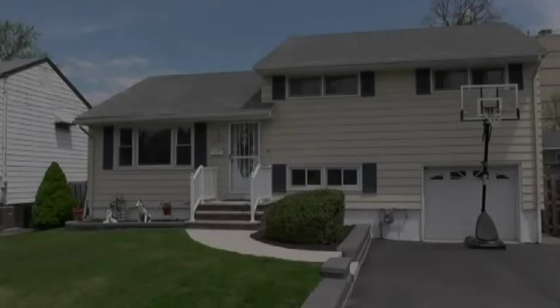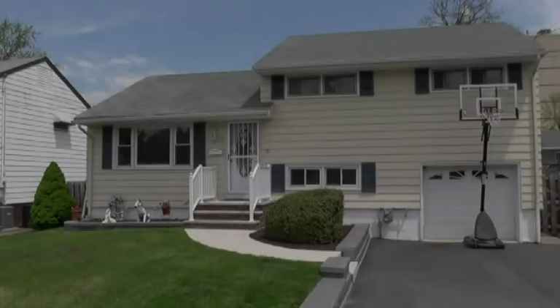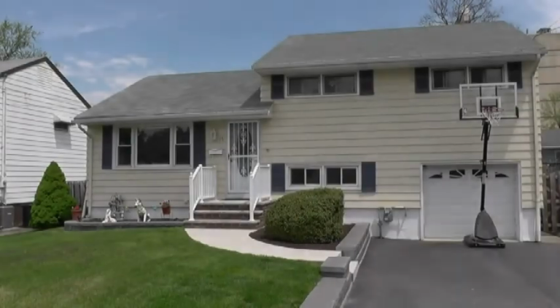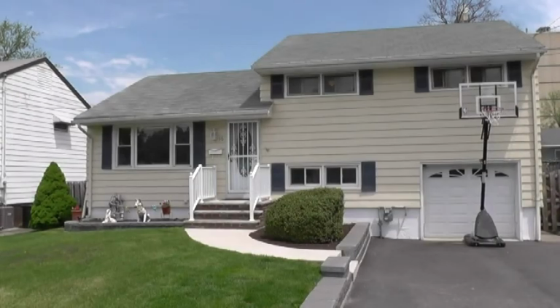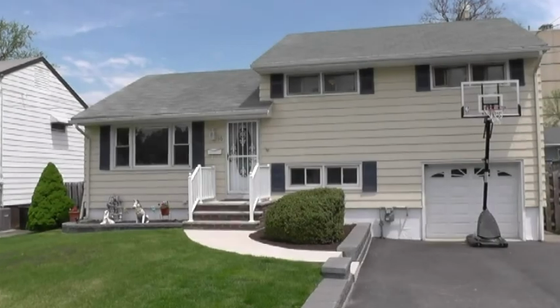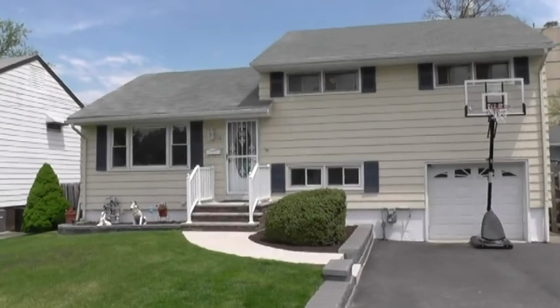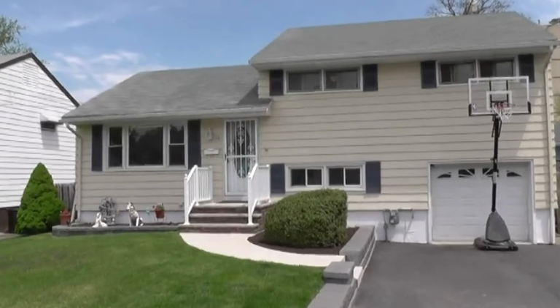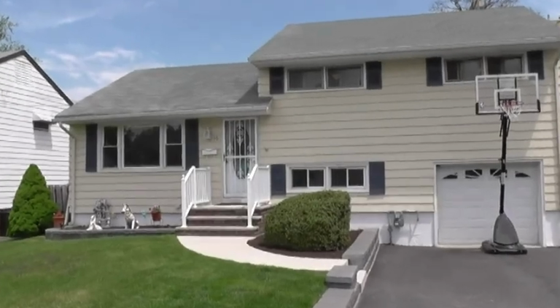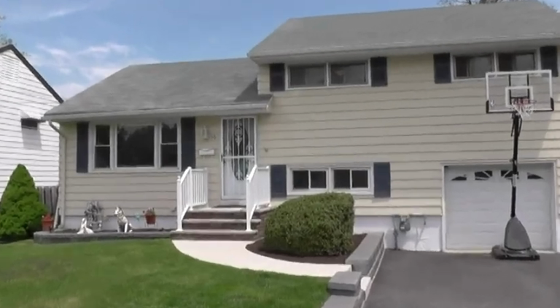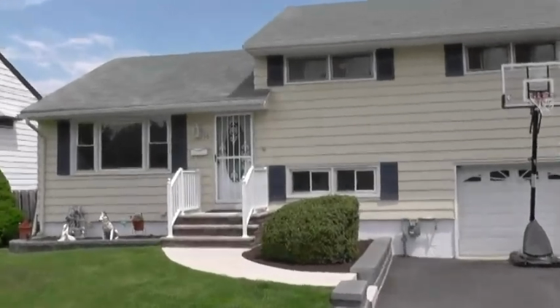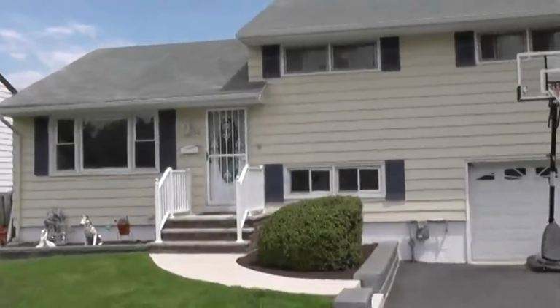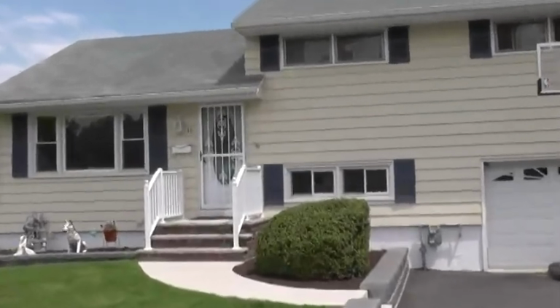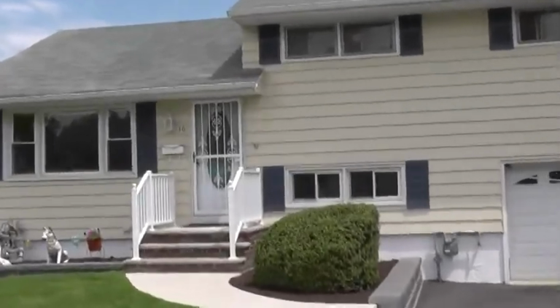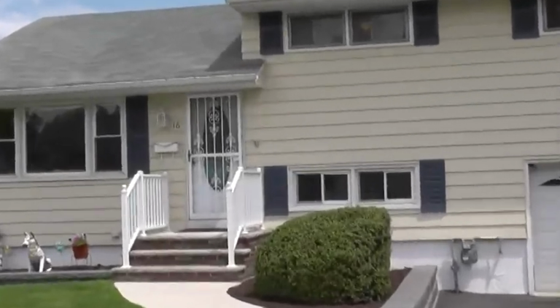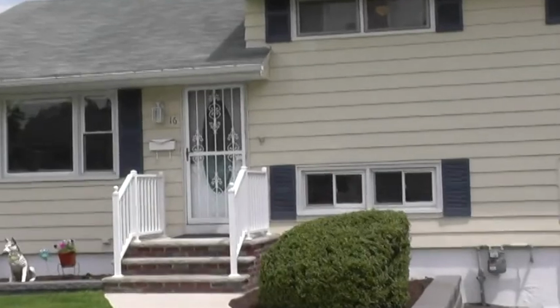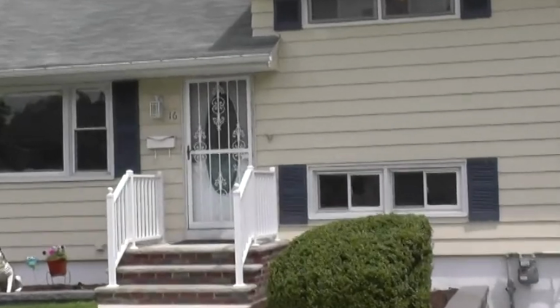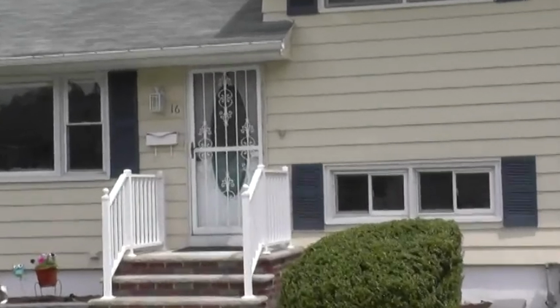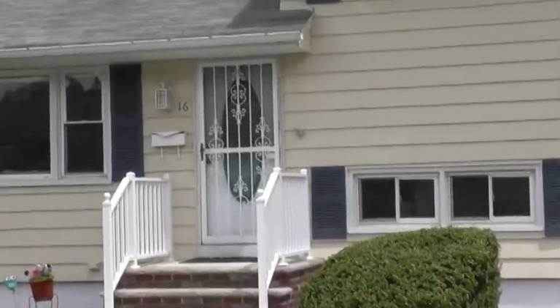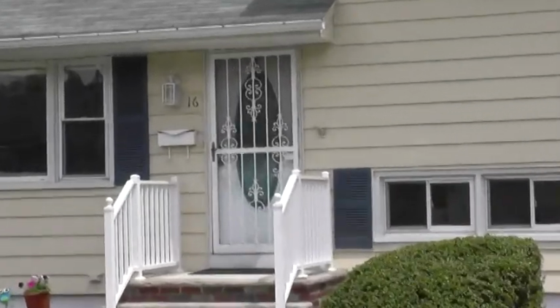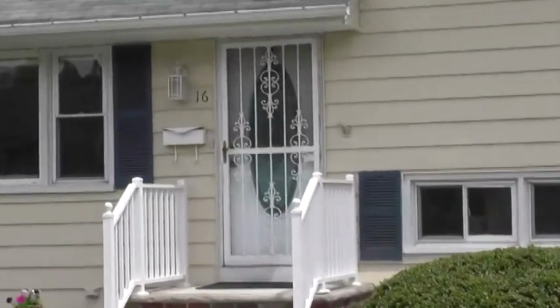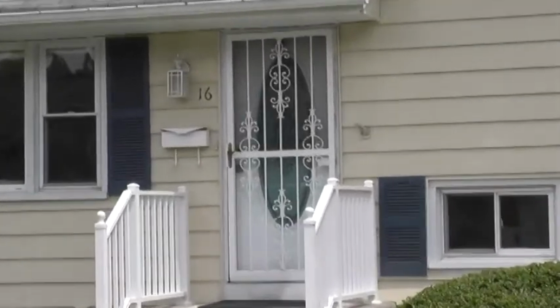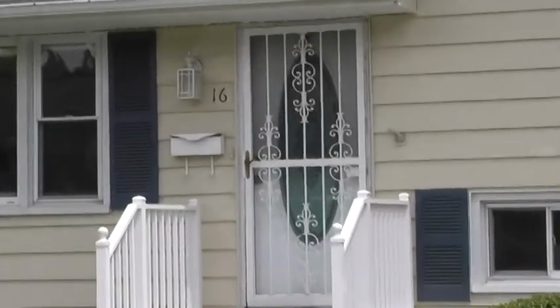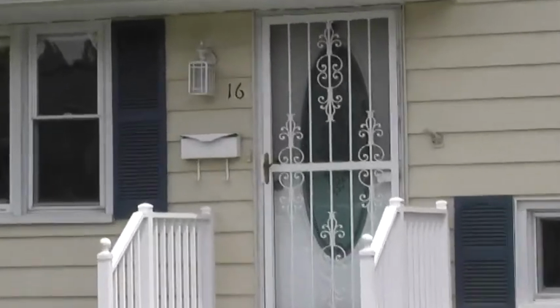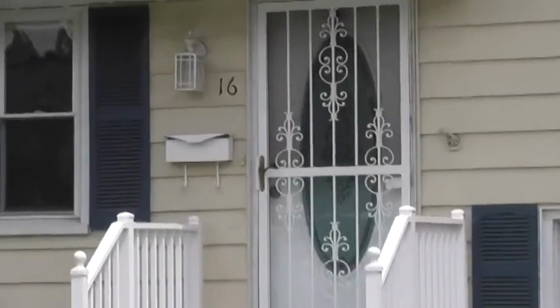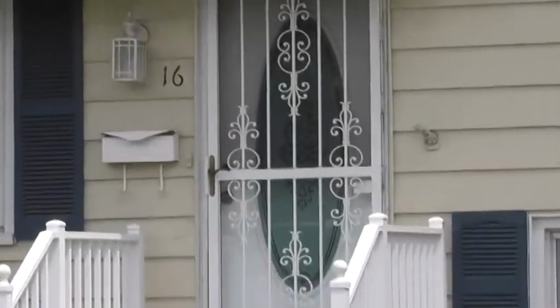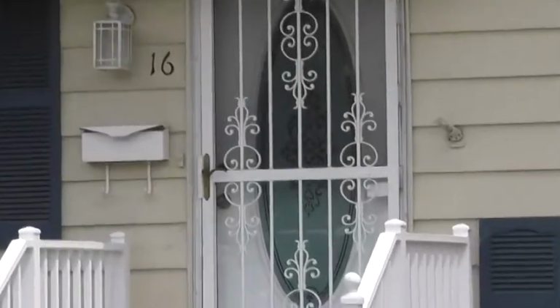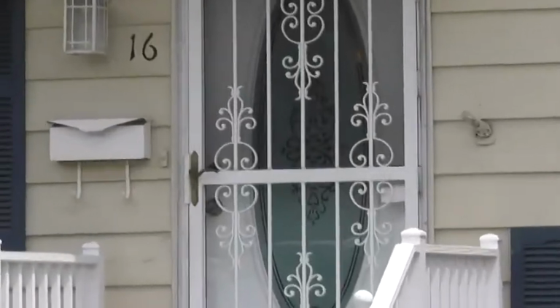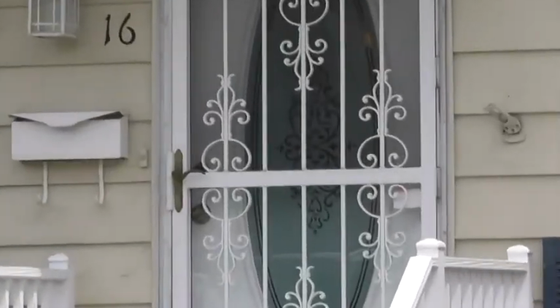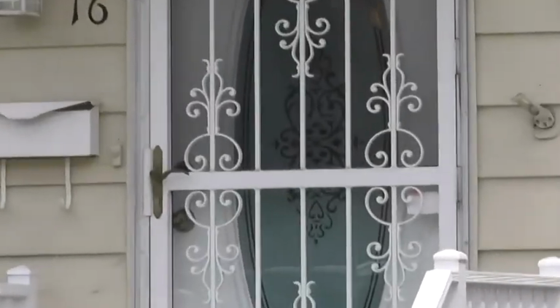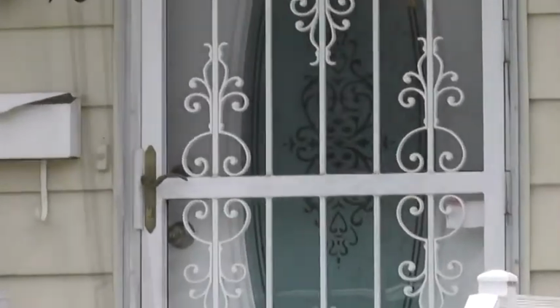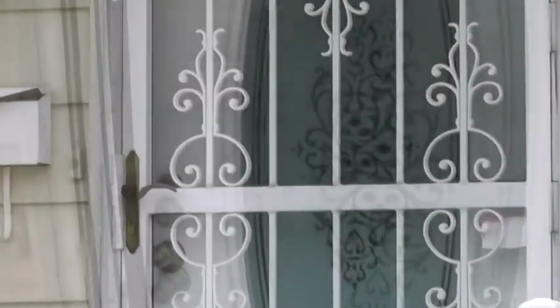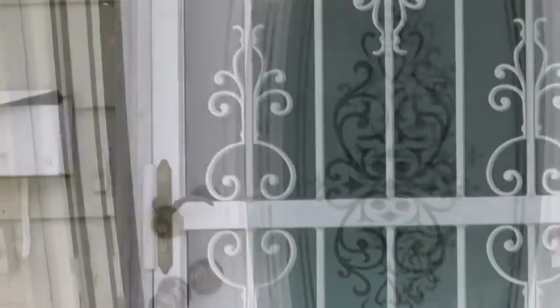Hello and welcome to 16 El Dorado Court in Rochelle Park. A fabulous split-level home with three bedrooms, one-and-a-half bathrooms and a great backyard. Come on inside.